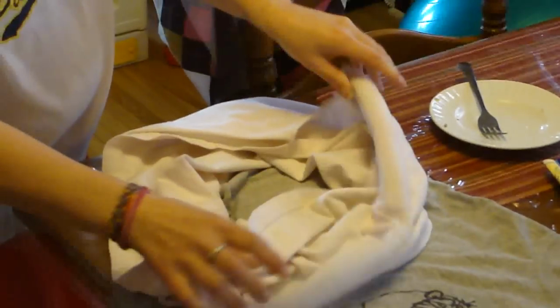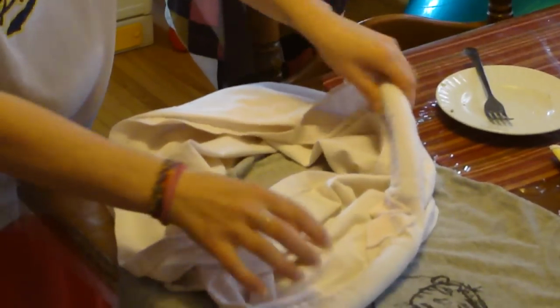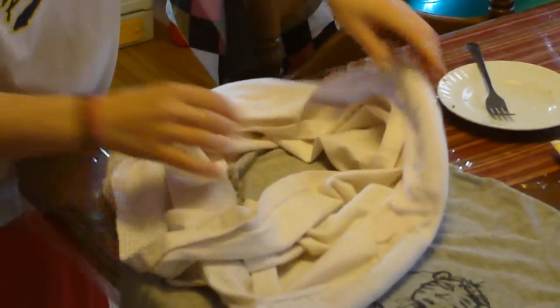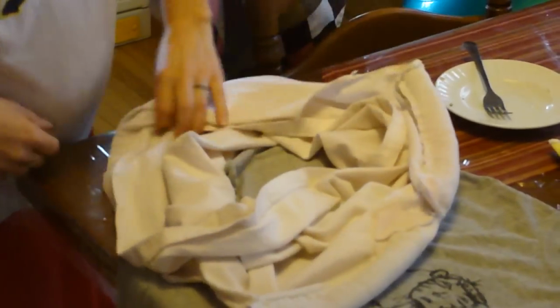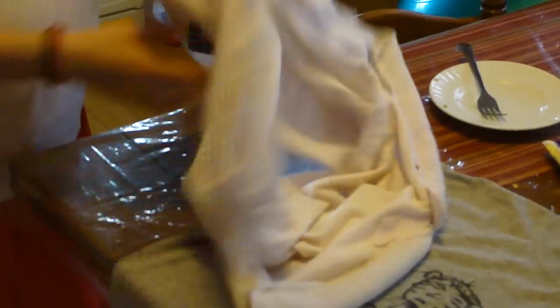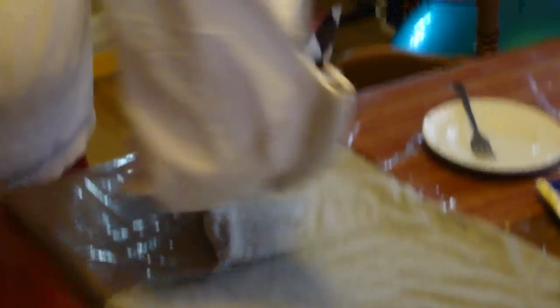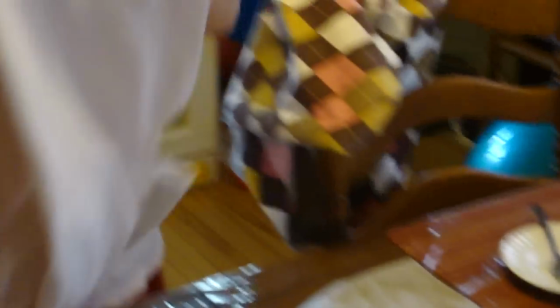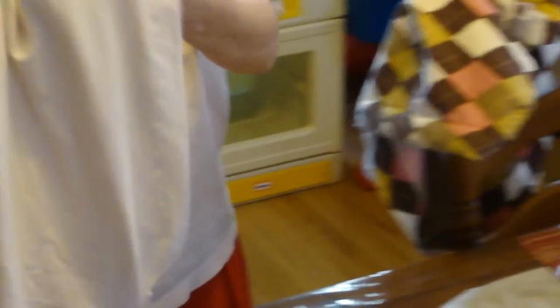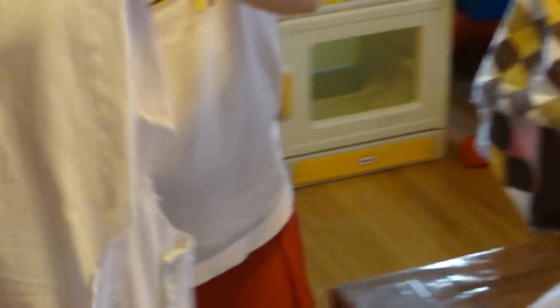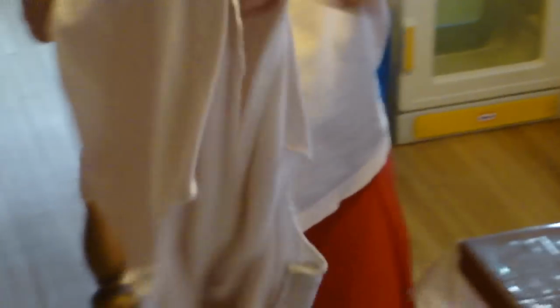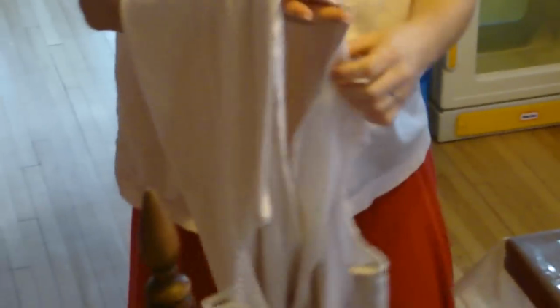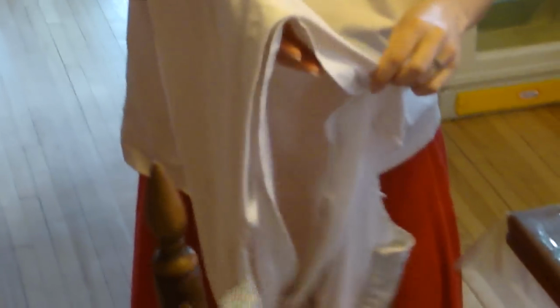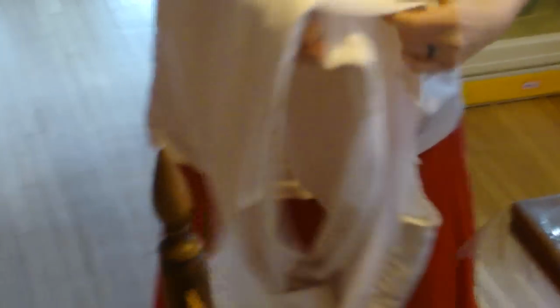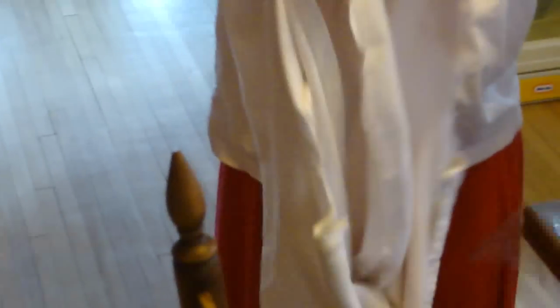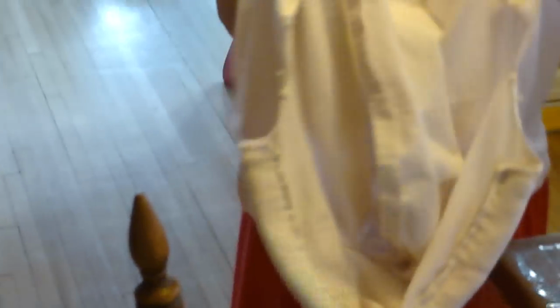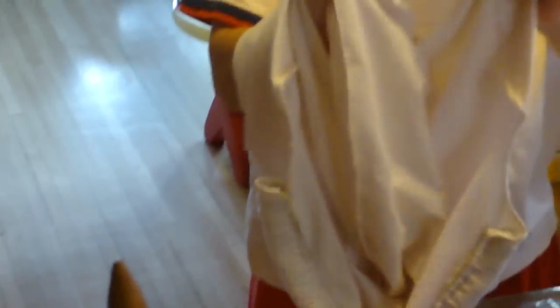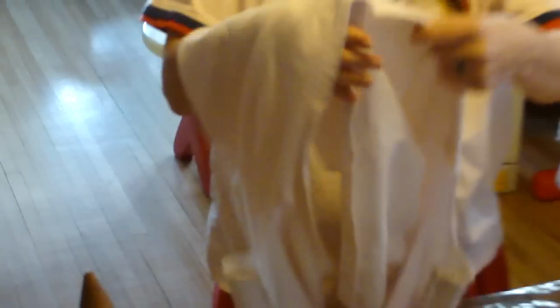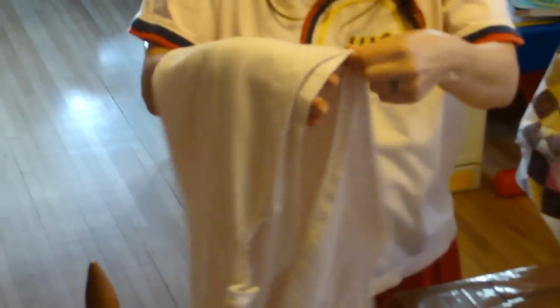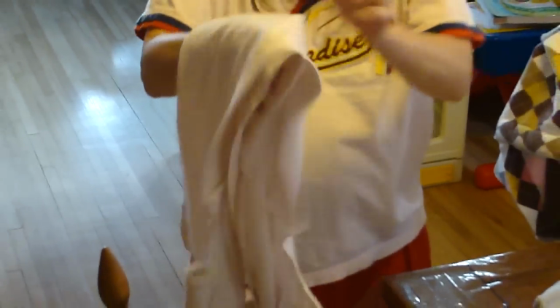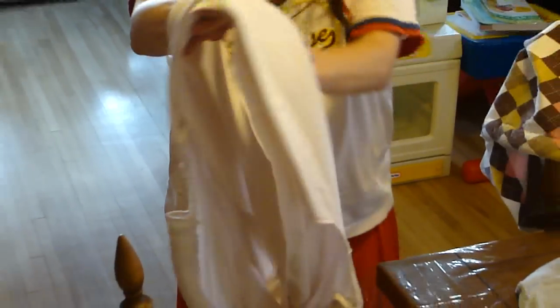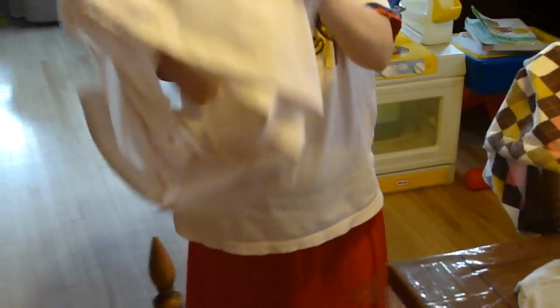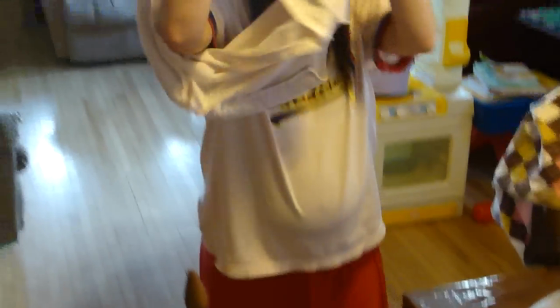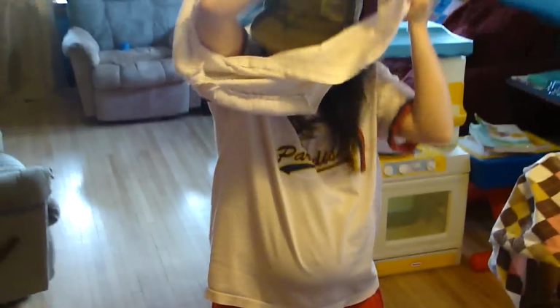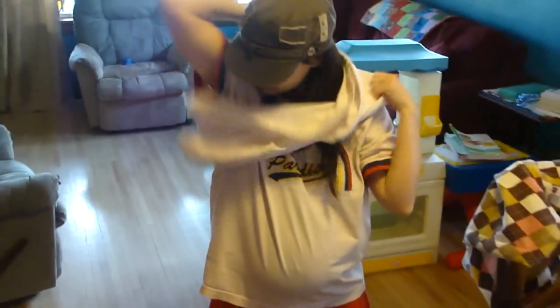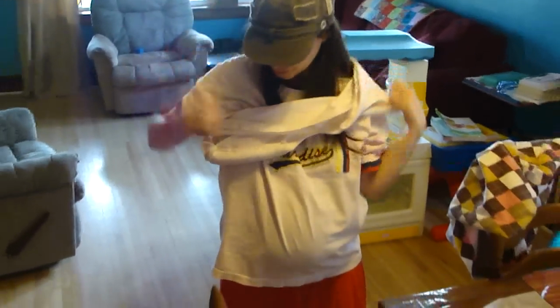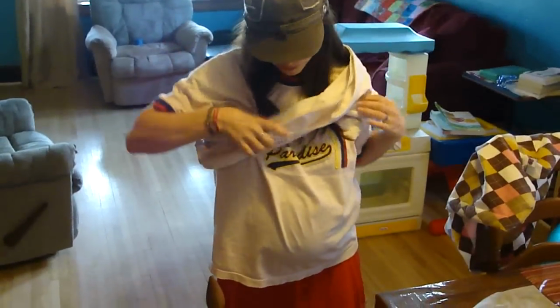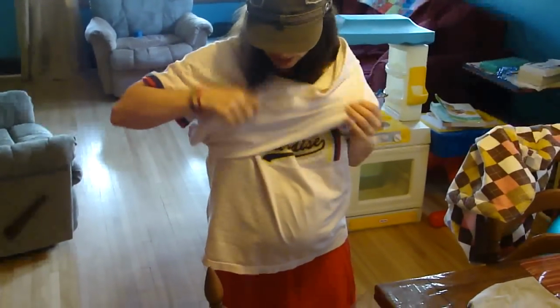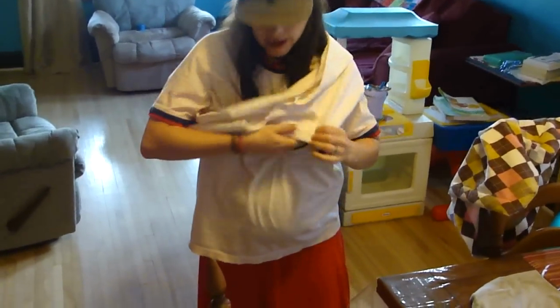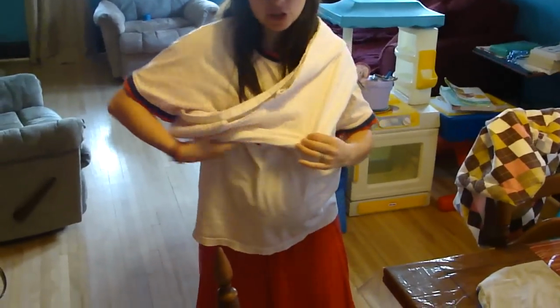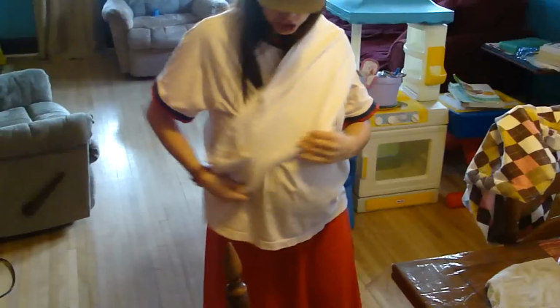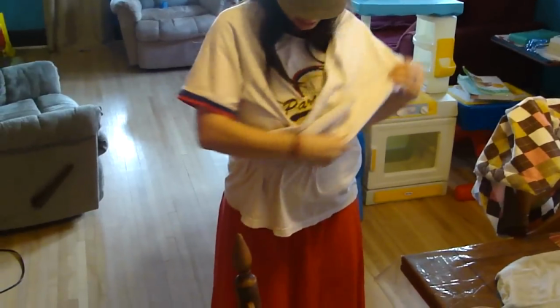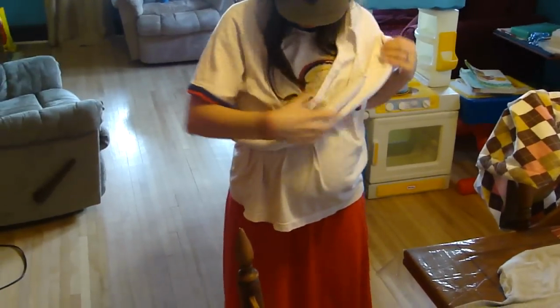I did it by hand — I didn't use a sewing machine. And then just to make it look nicer, I did fold this part in. So now I have a stretchy hot sling.